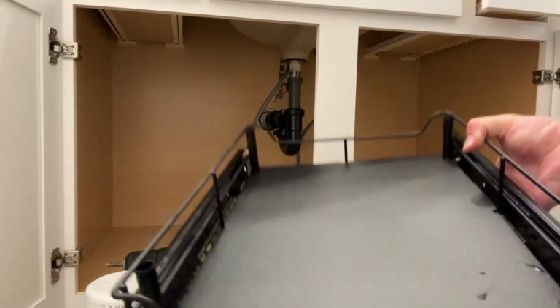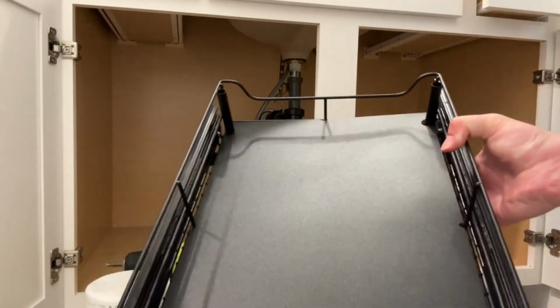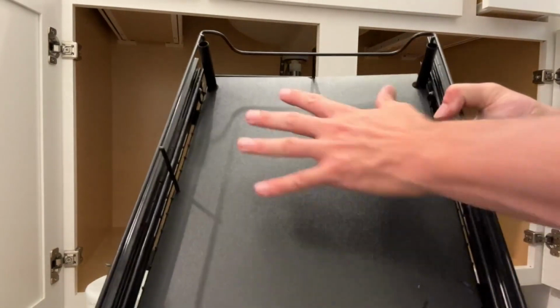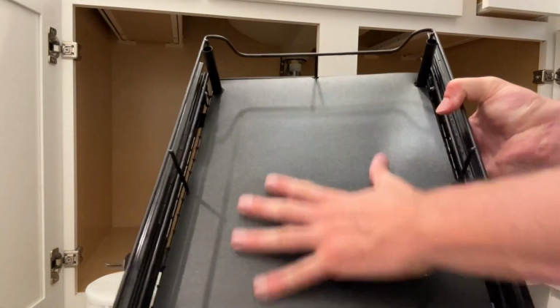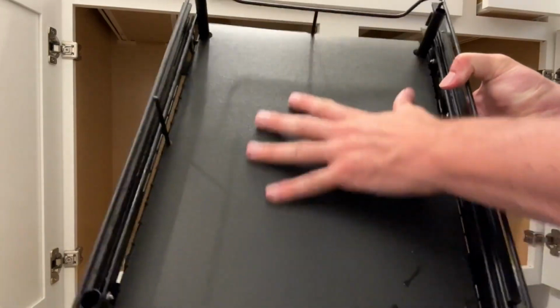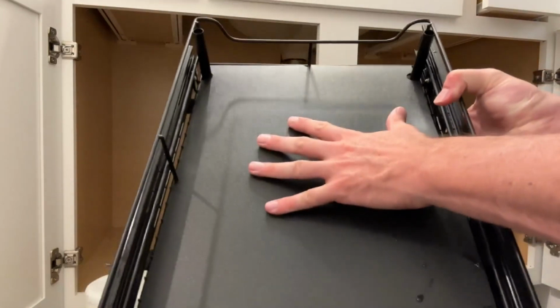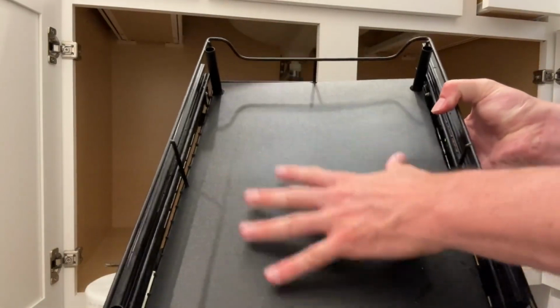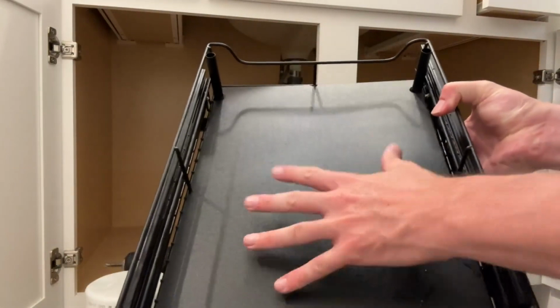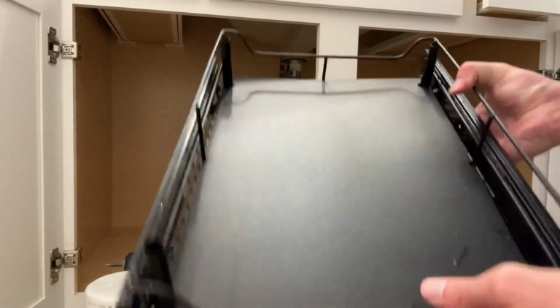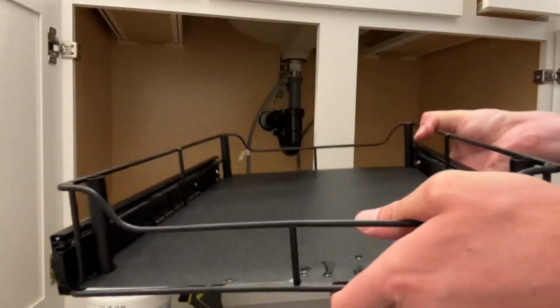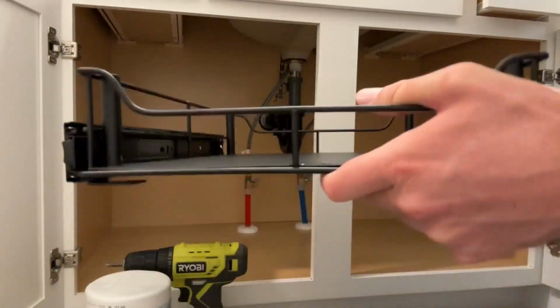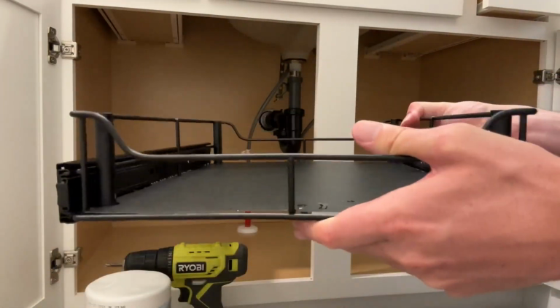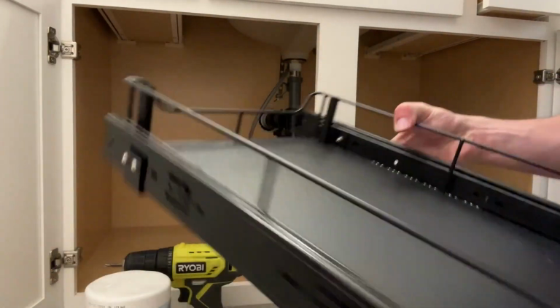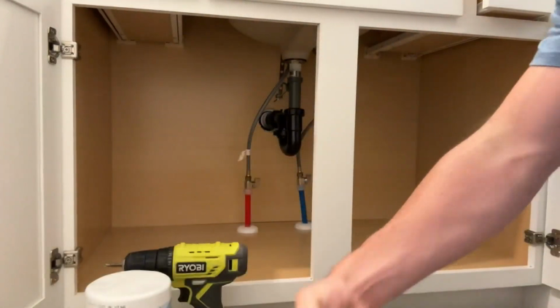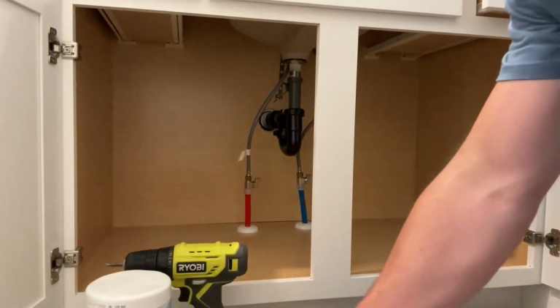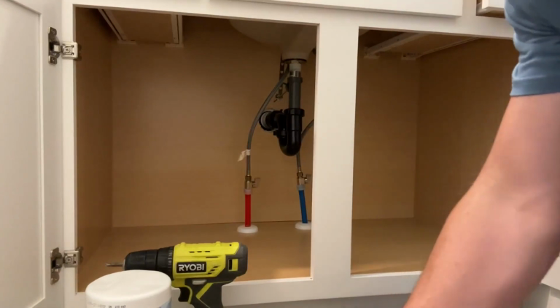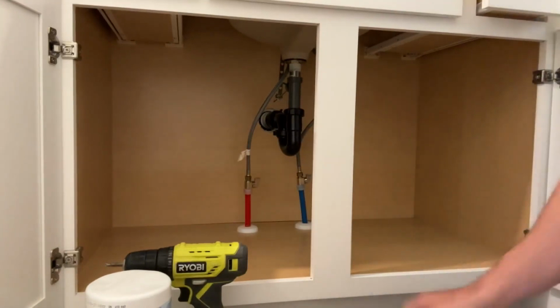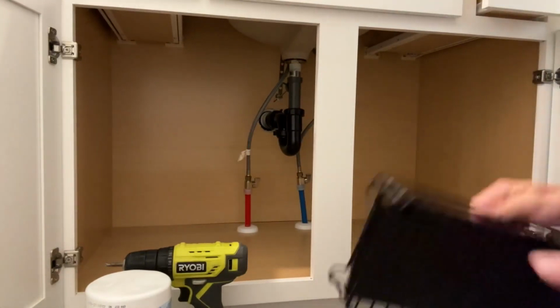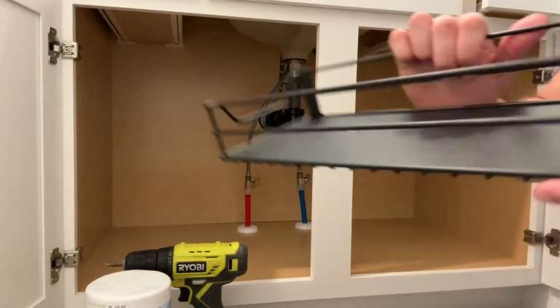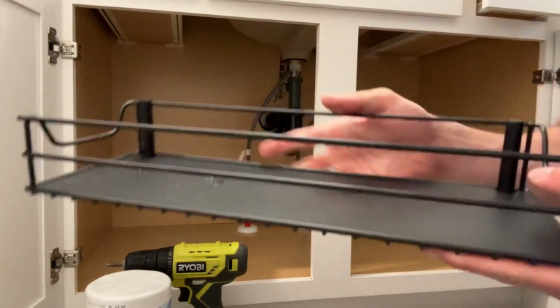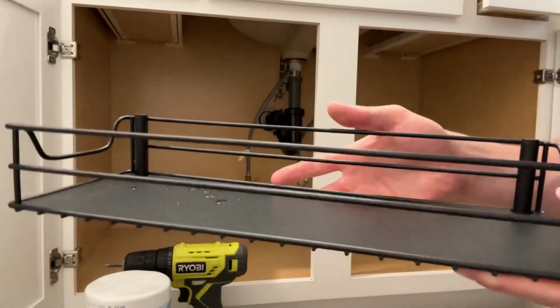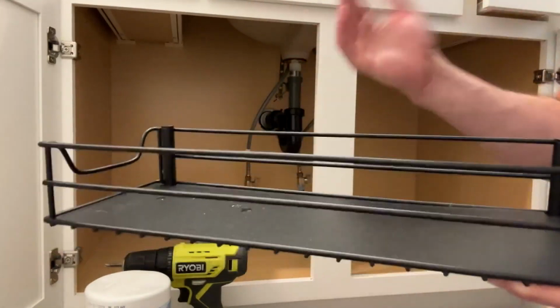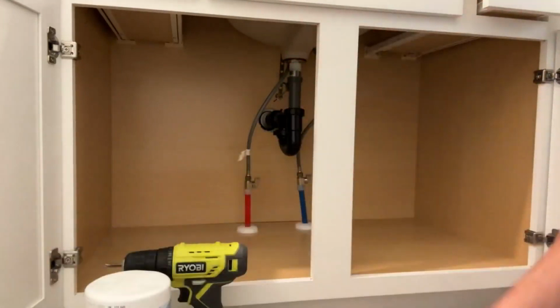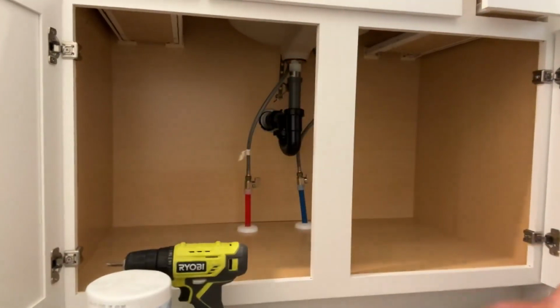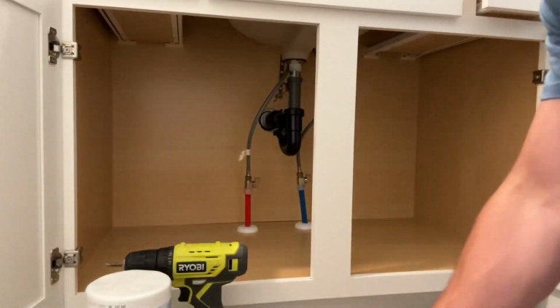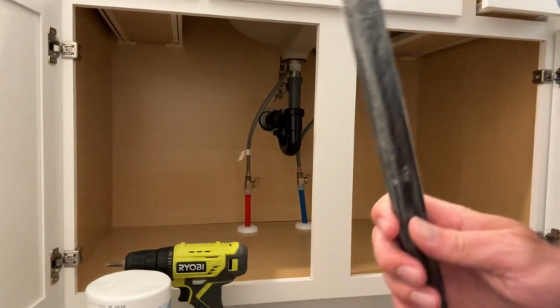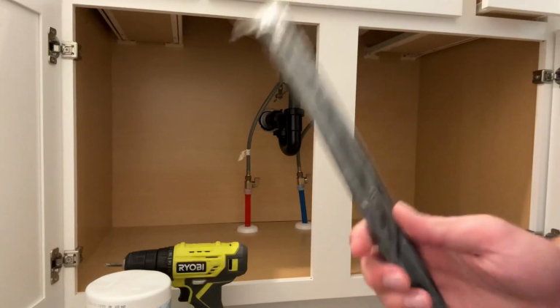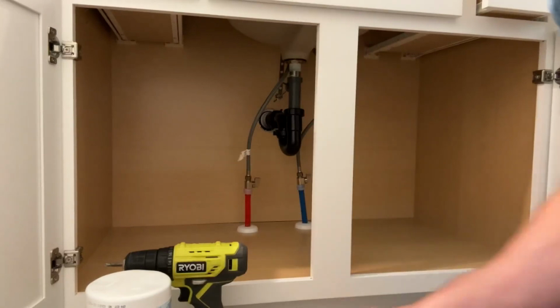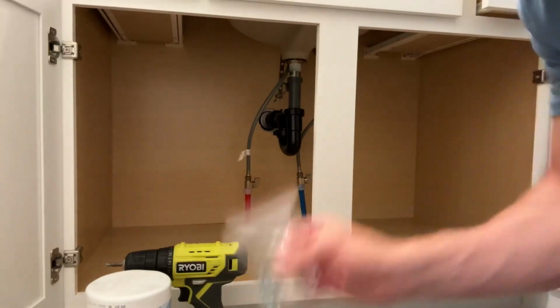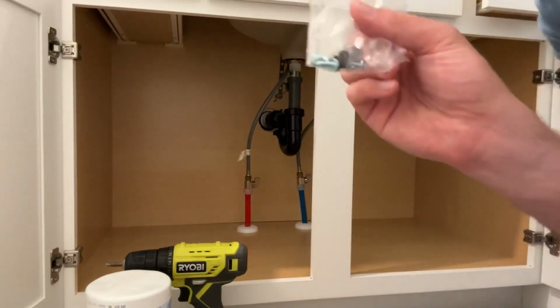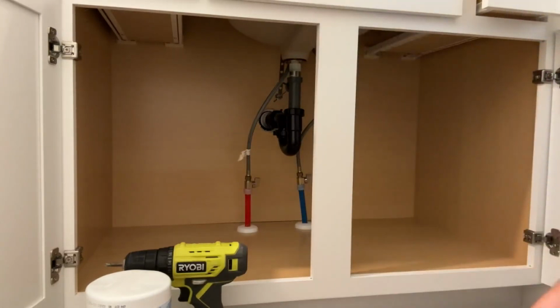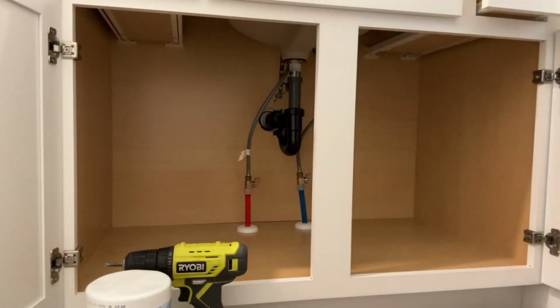The cool thing about this is it has this little non-slip material right here. It comes in the bottom piece, and this is how it comes out of the box. Then you have a top piece that you can attach to it, and it has these two little poles to go through and do that, and then these screws to put it on.